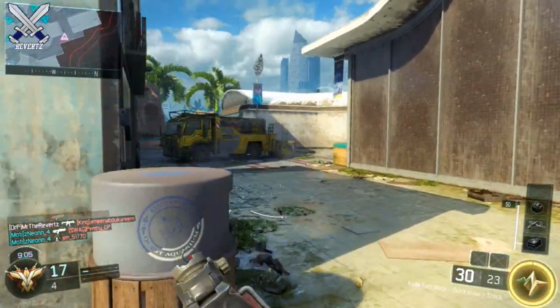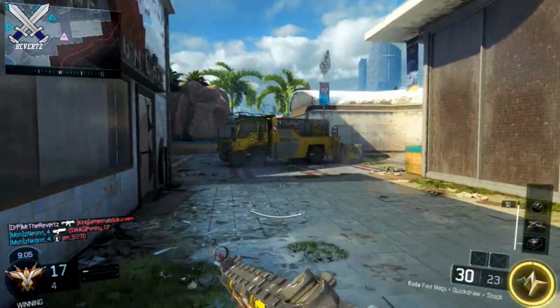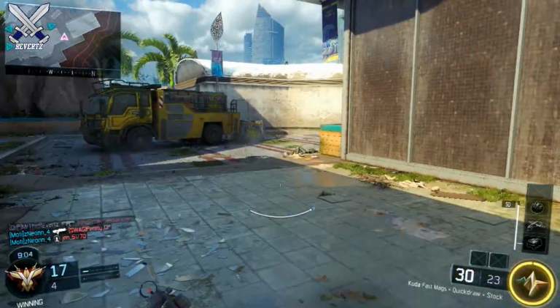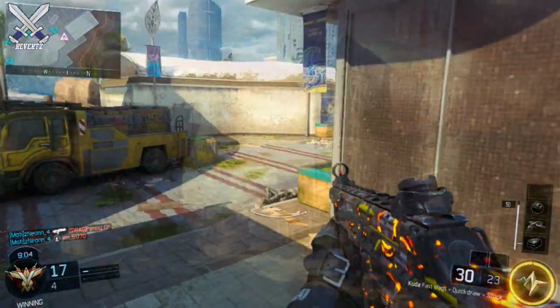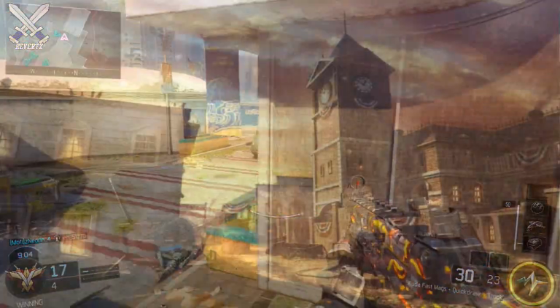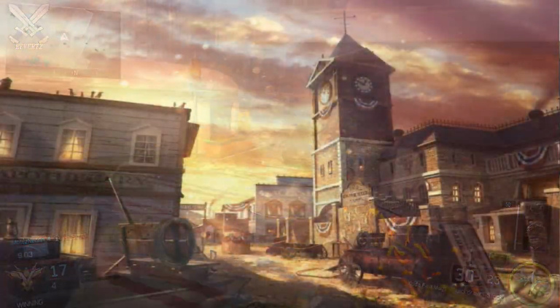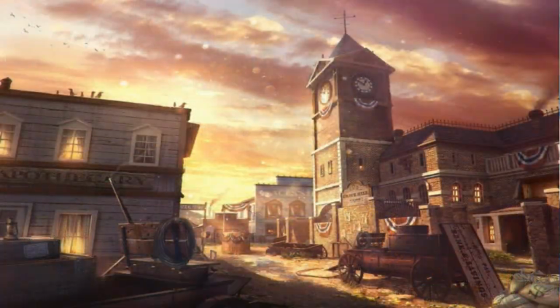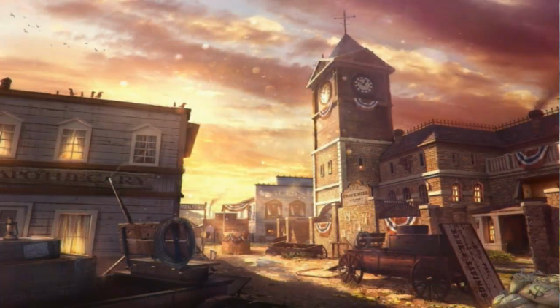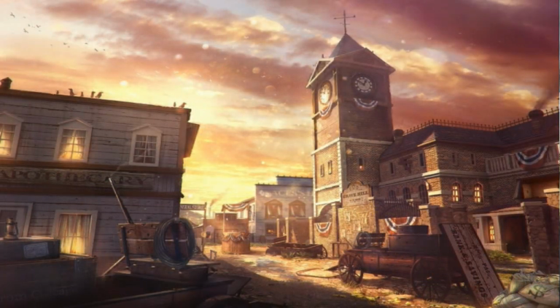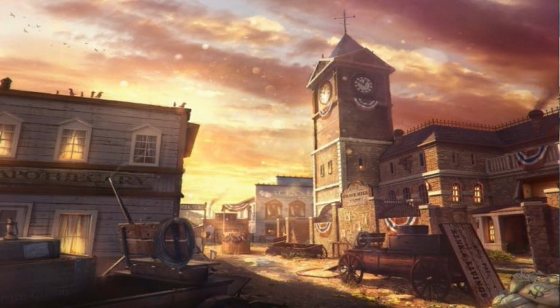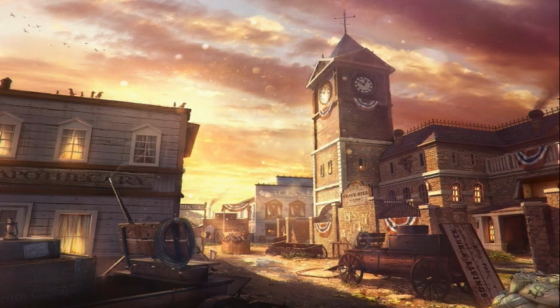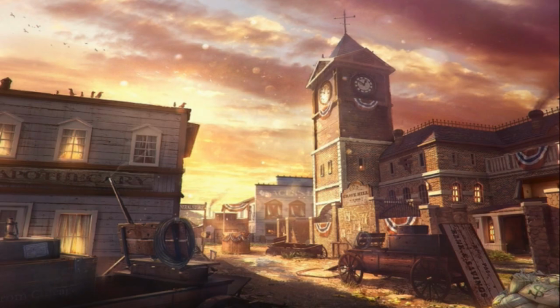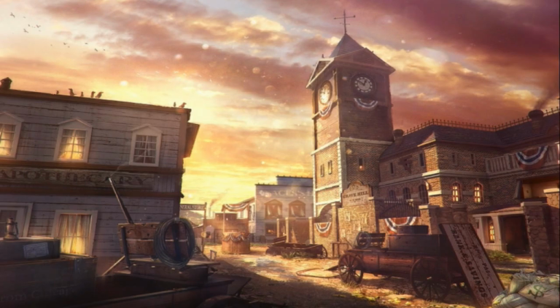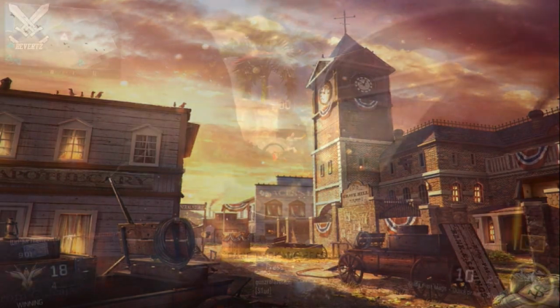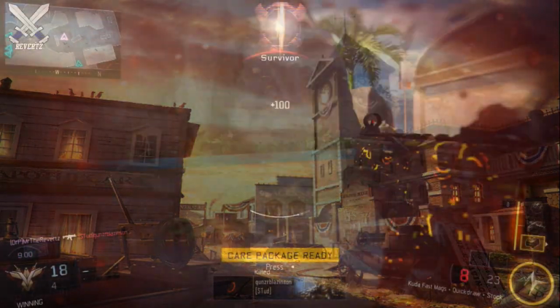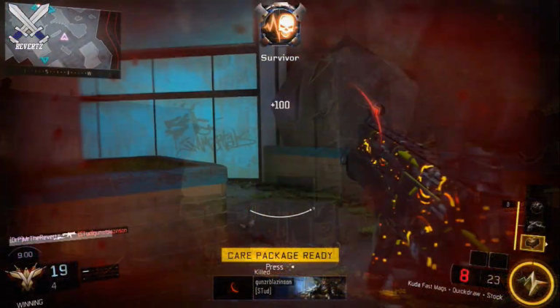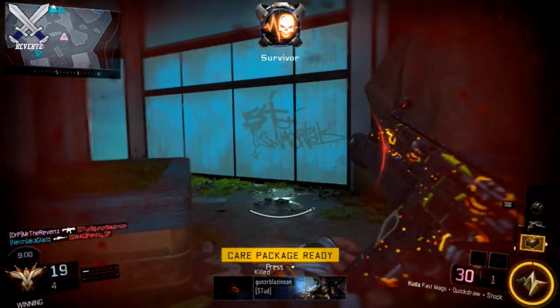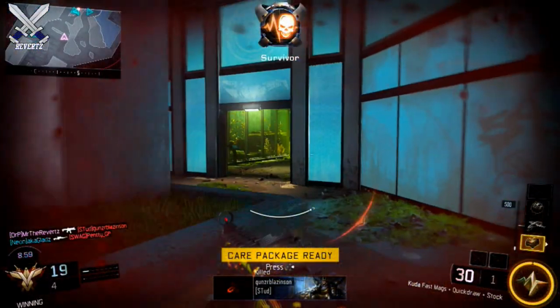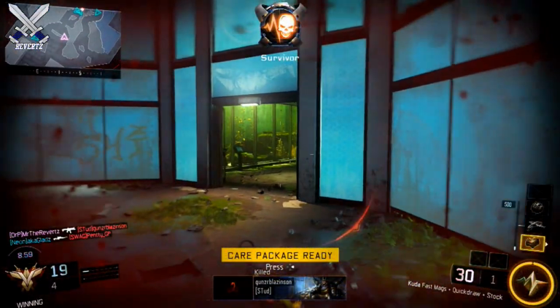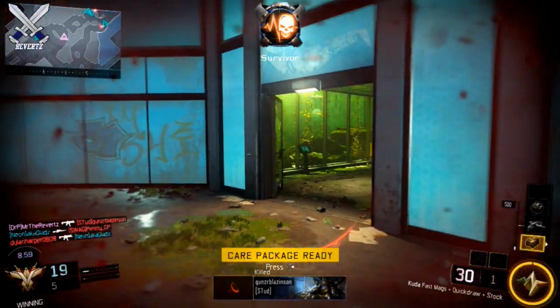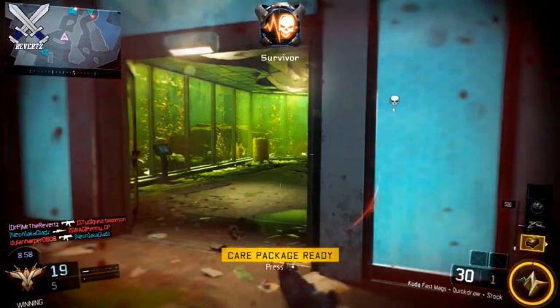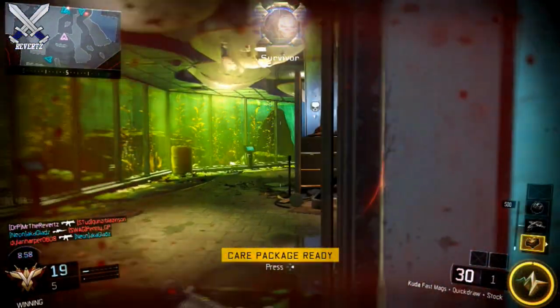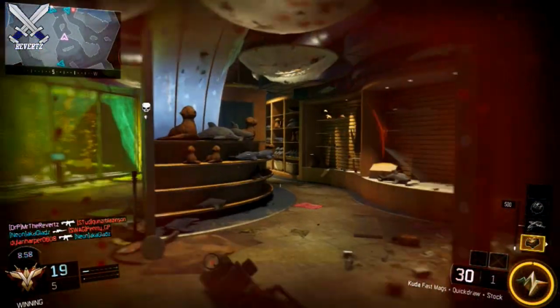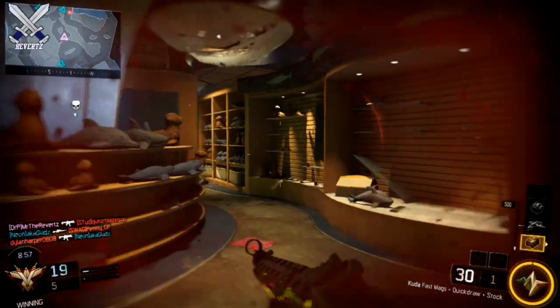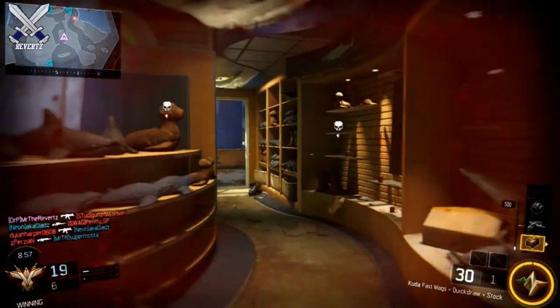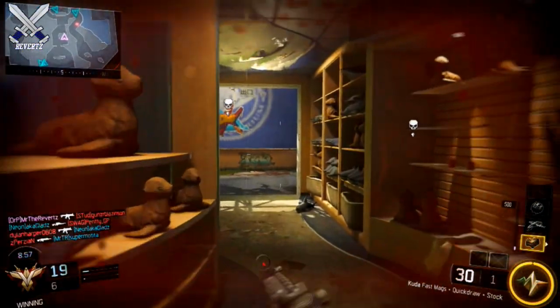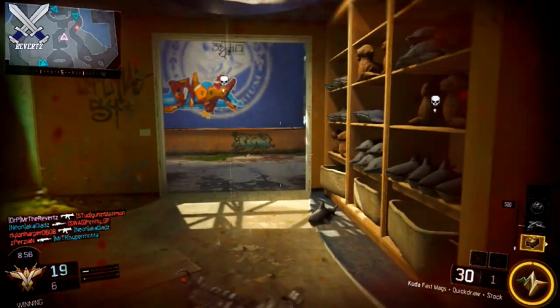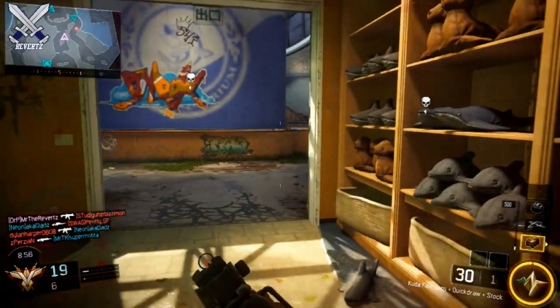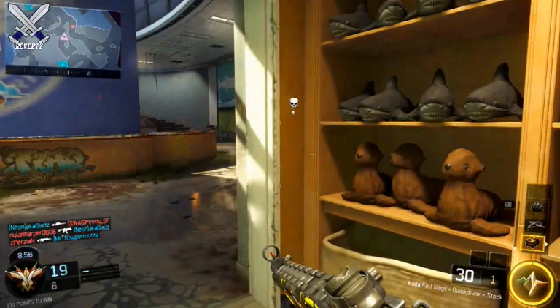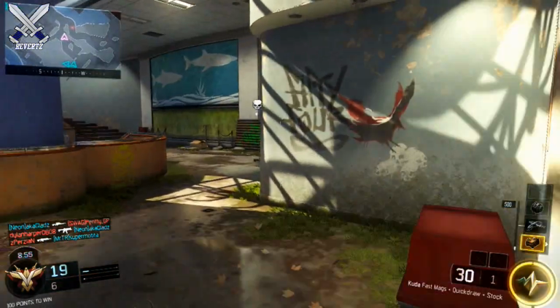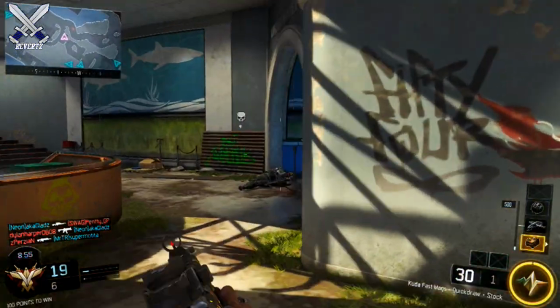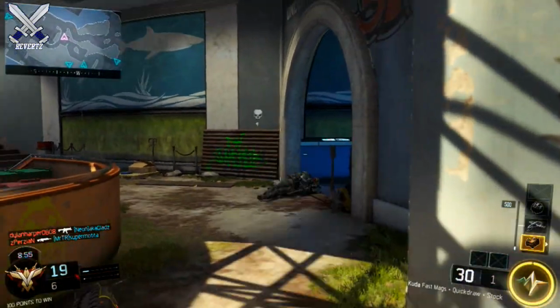Next up we have Outlaw, and Outlaw is a remake of Standoff from Black Ops 2. It's a western style map and I'm pretty glad that it's gonna be returning because Standoff was one of my favorite maps from Black Ops 2, so I'm really glad that it's back.